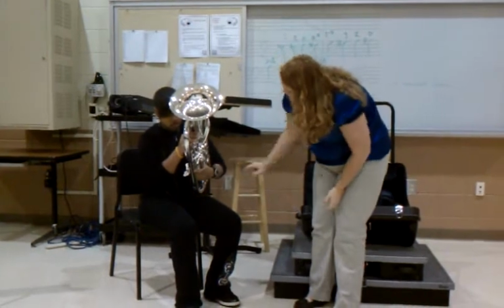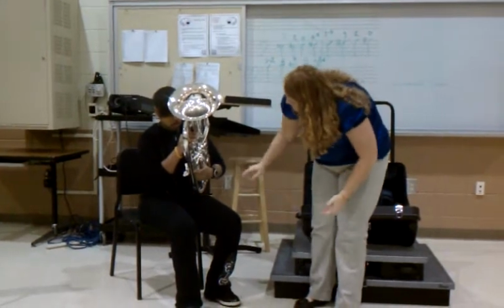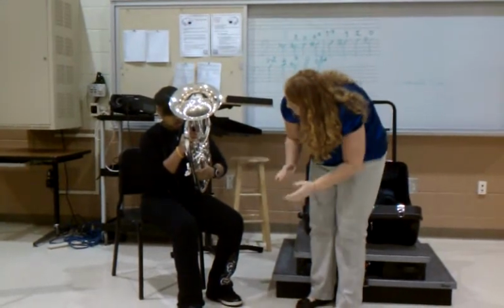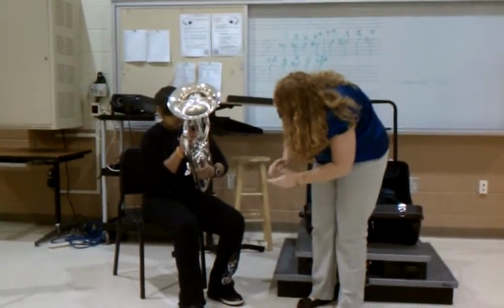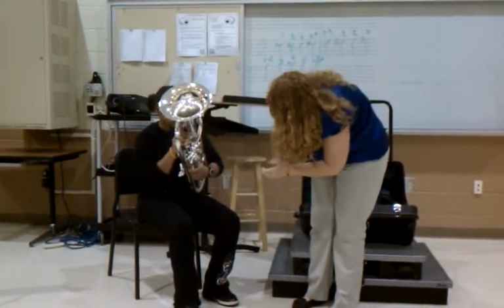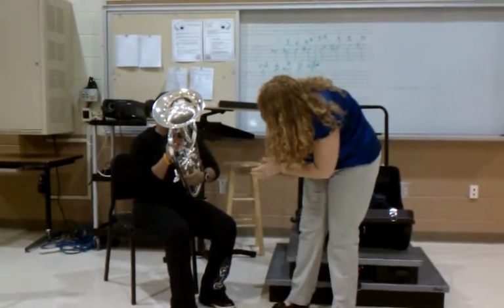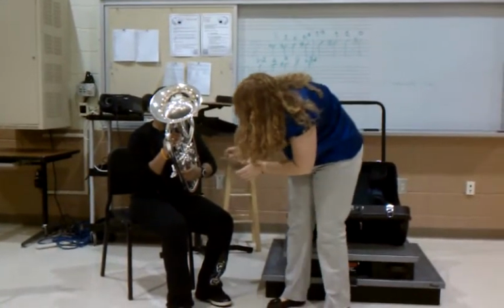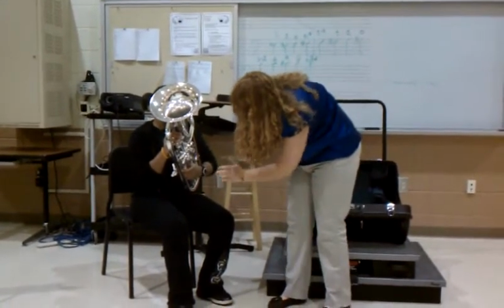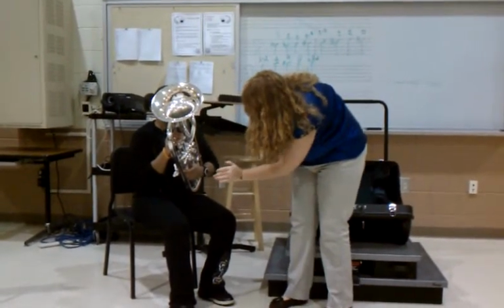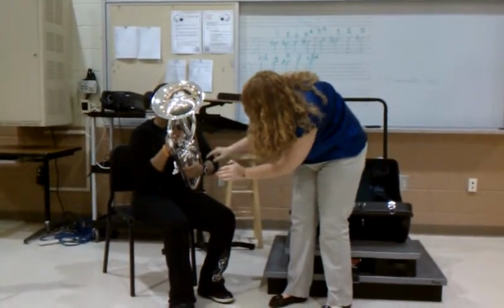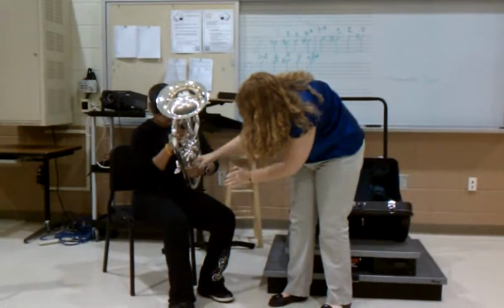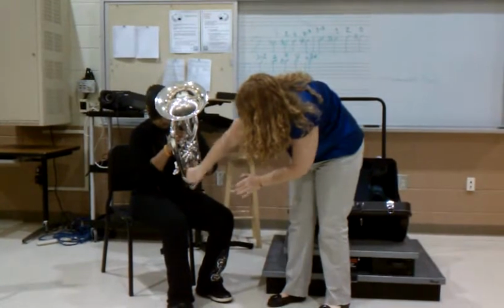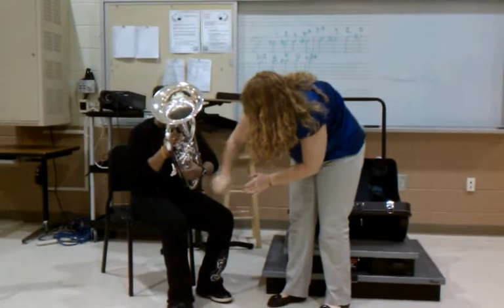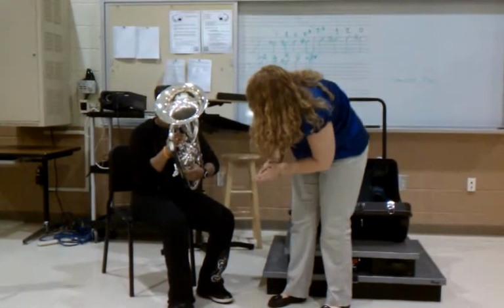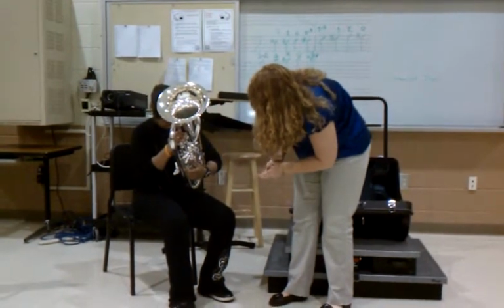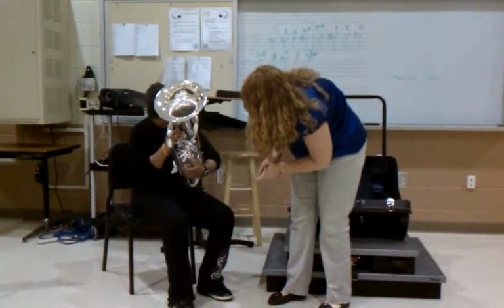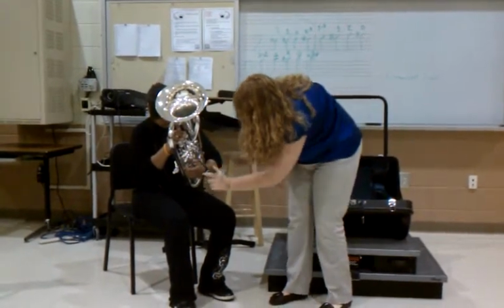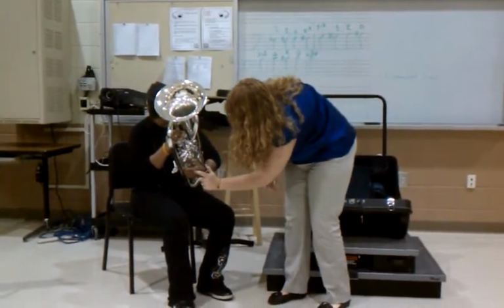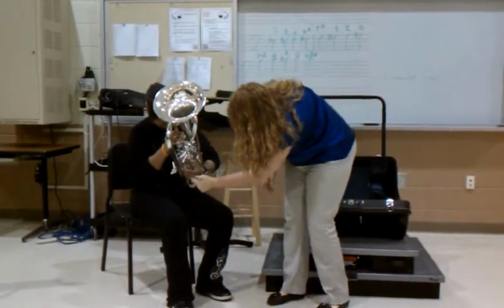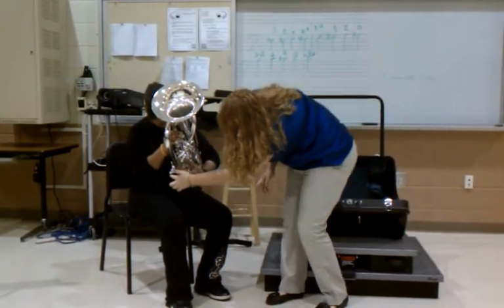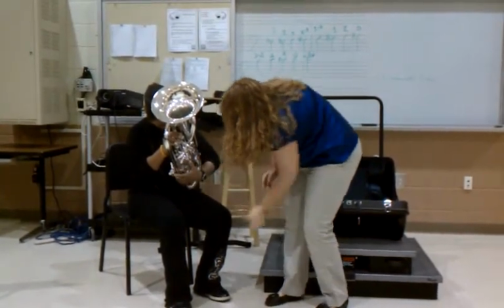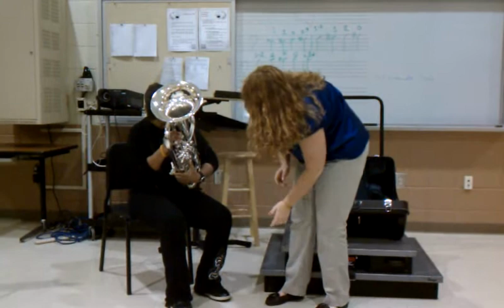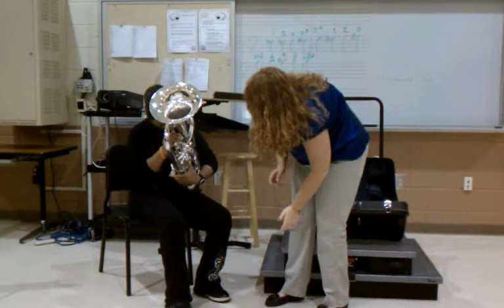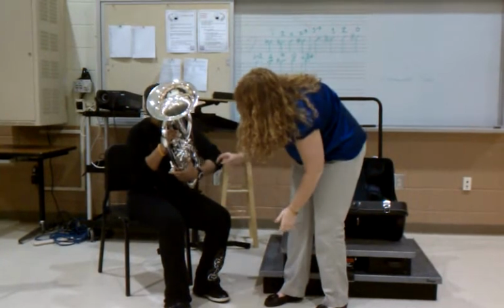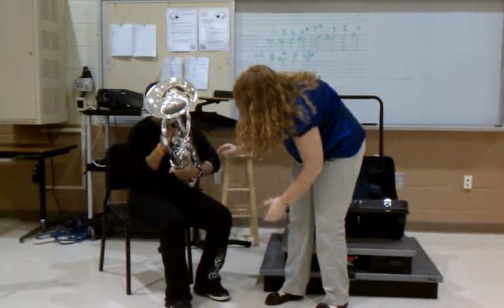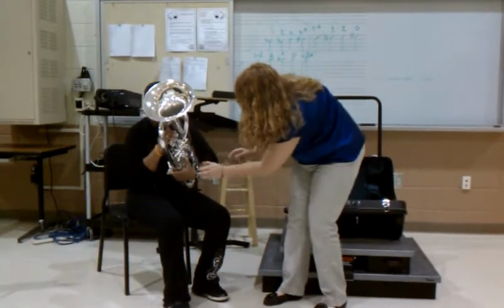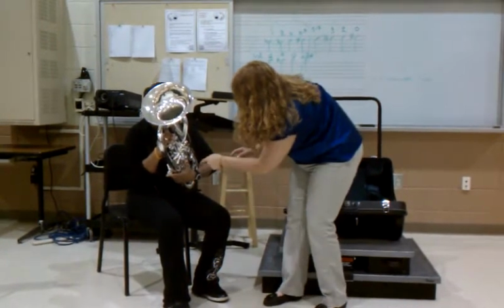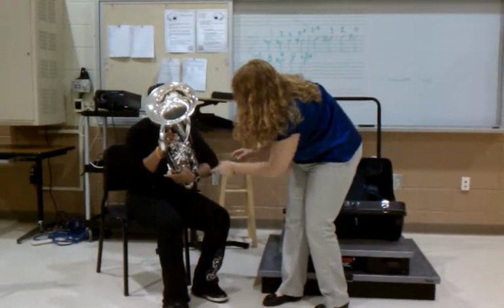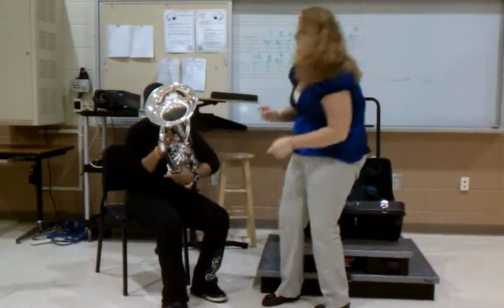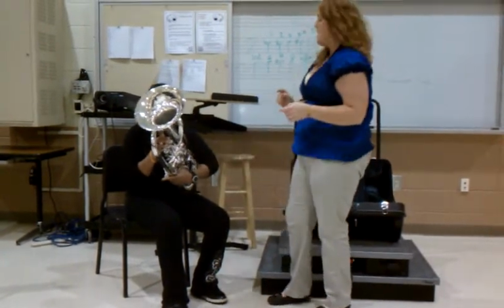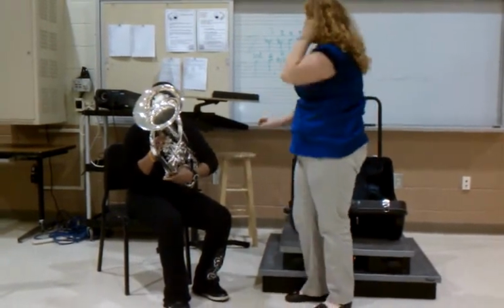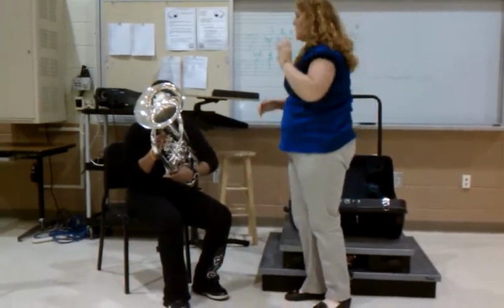Your left hand is going to stay. Your thumb is going to go in between this valve and the outside, and then the pointer finger is going to go in the valve. So your thumb can go in between. Make sure it stays off your leg.